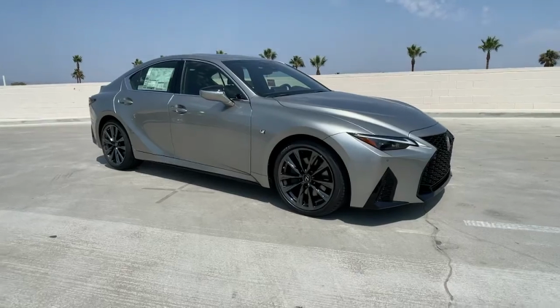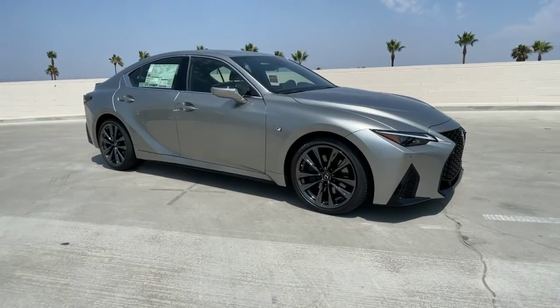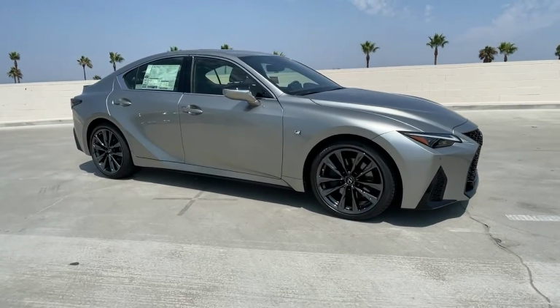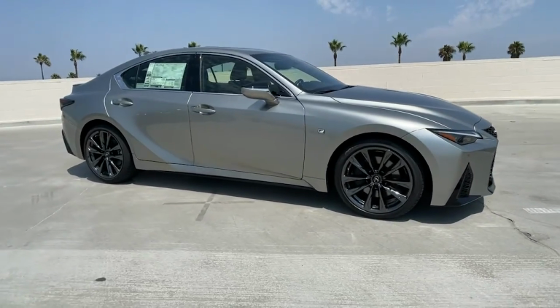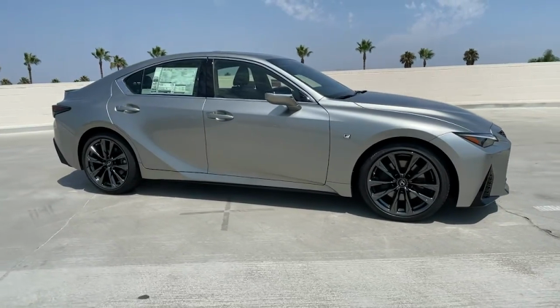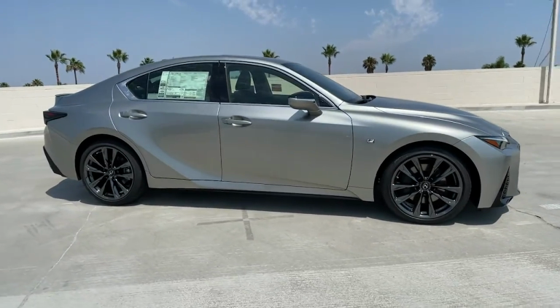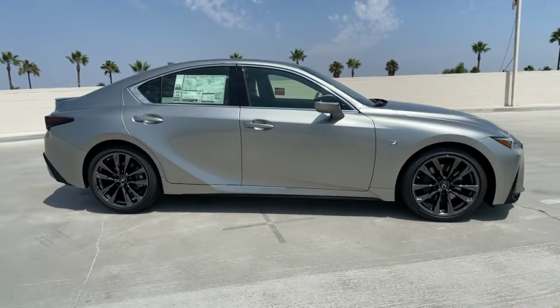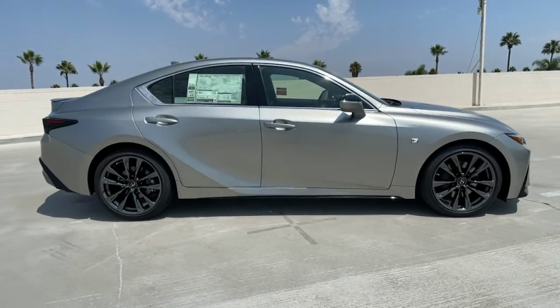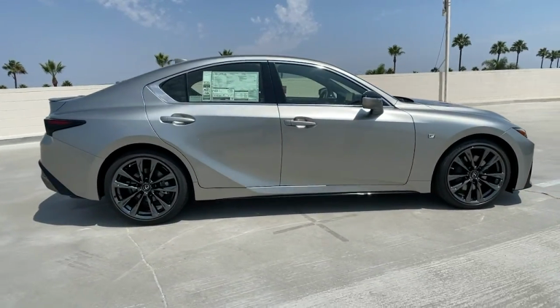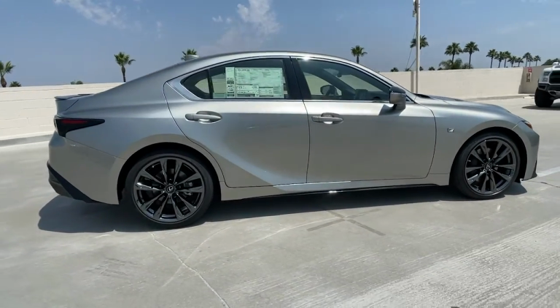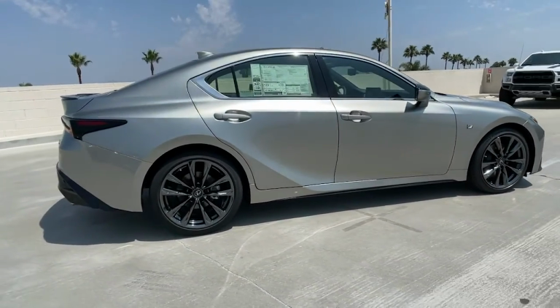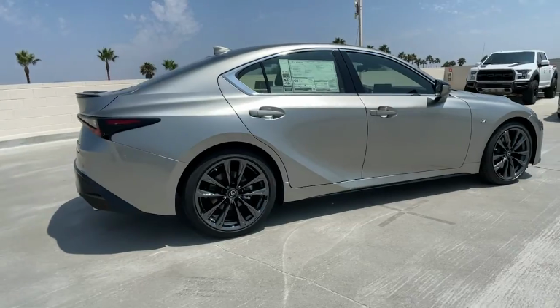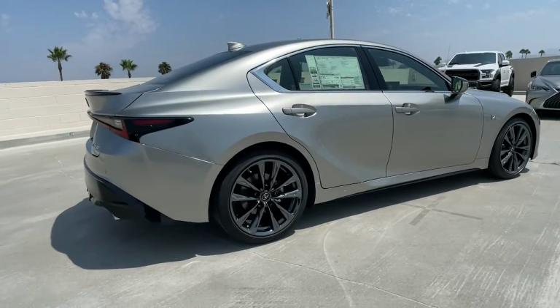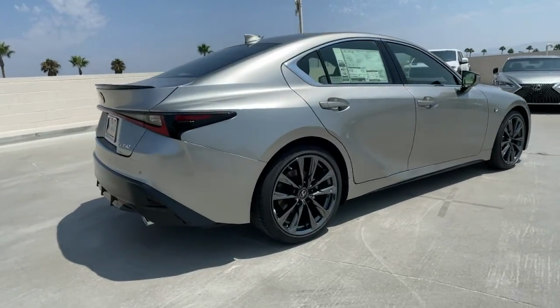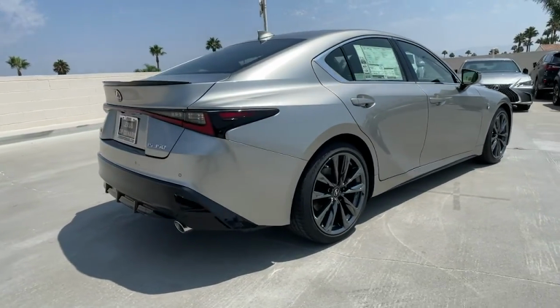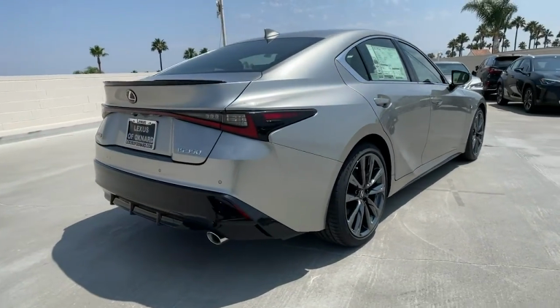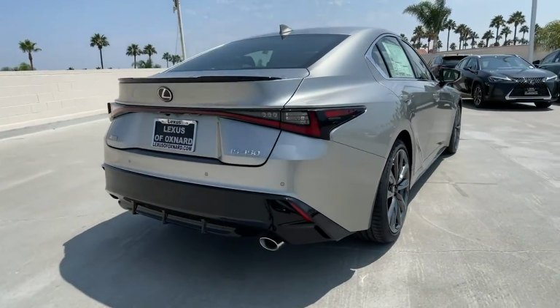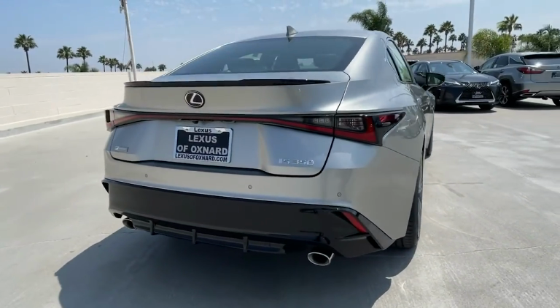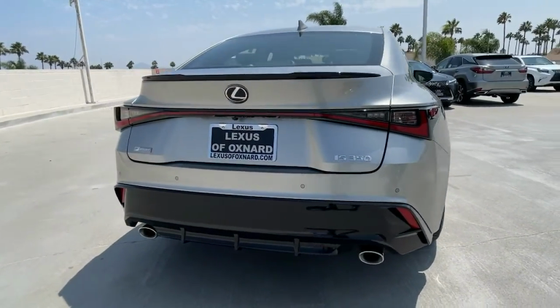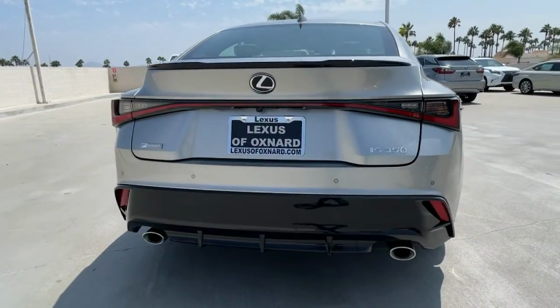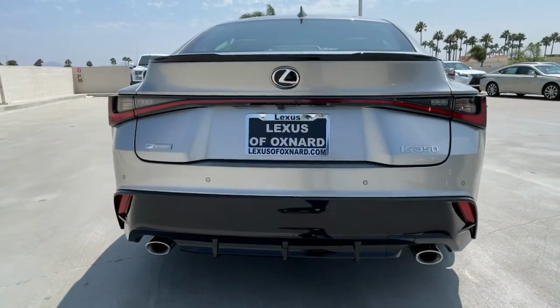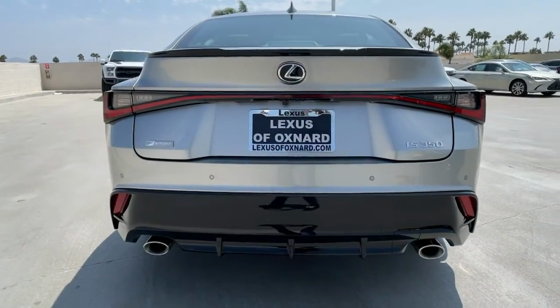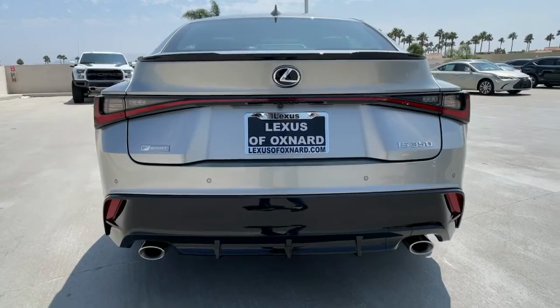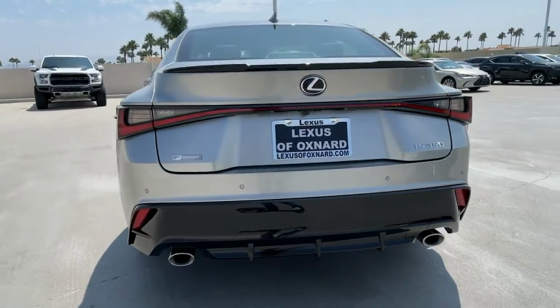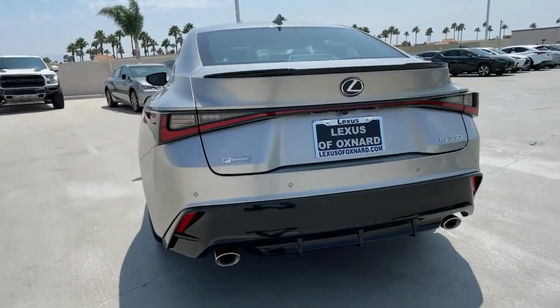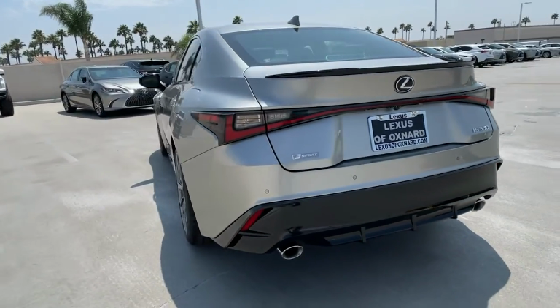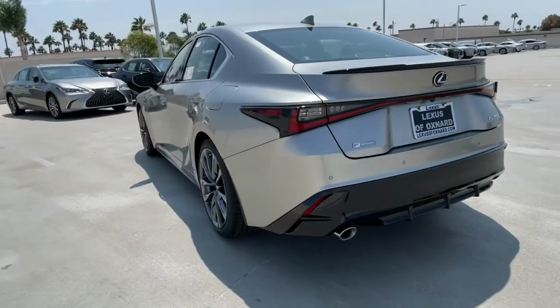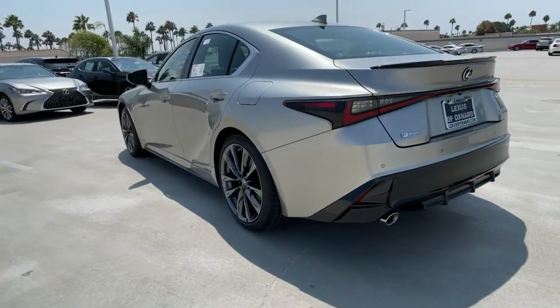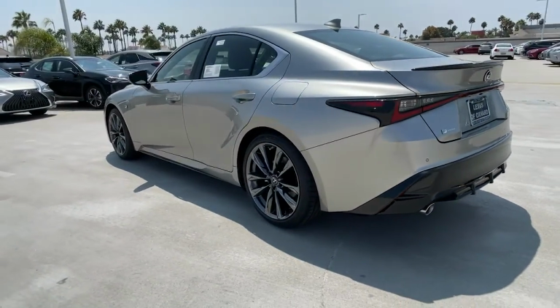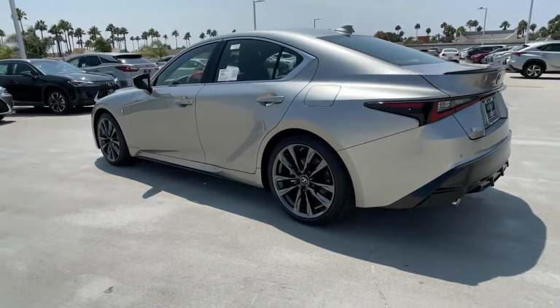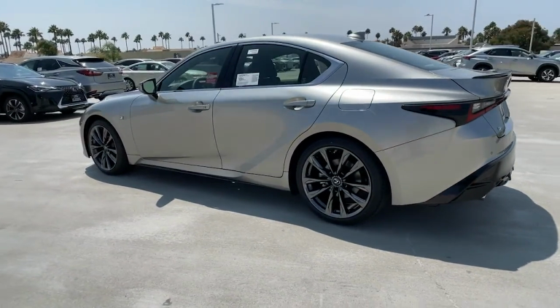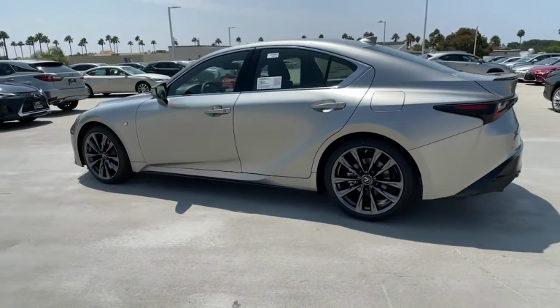Look no further than the 2021 Lexus IS. Arrive in style on this exceptional IS. Superbly designed and deeply satisfying to drive, this feature-rich compact luxury sedan has the character you've been looking for.